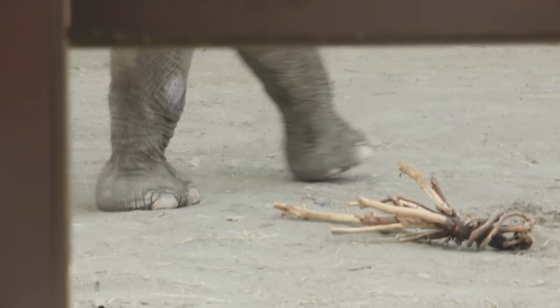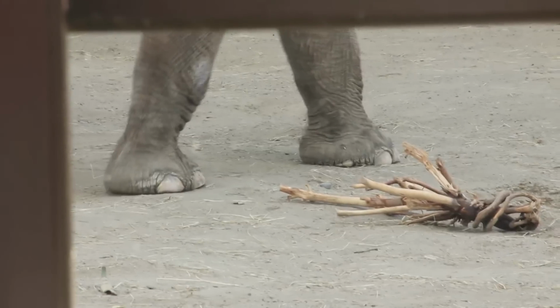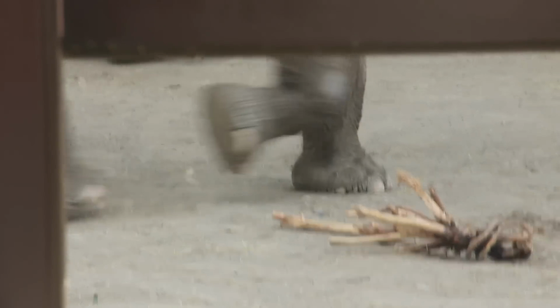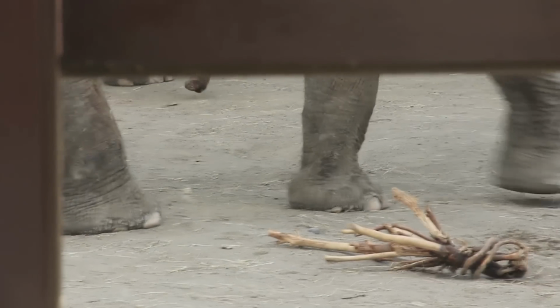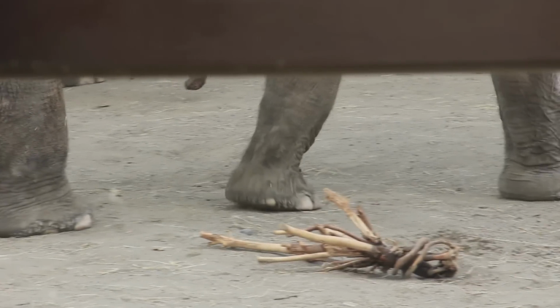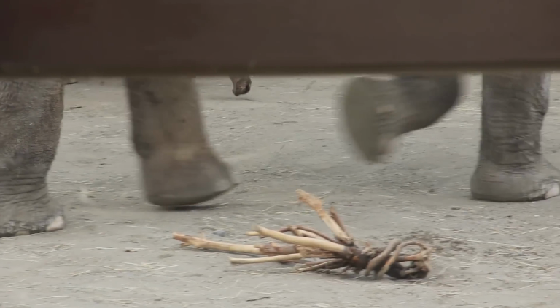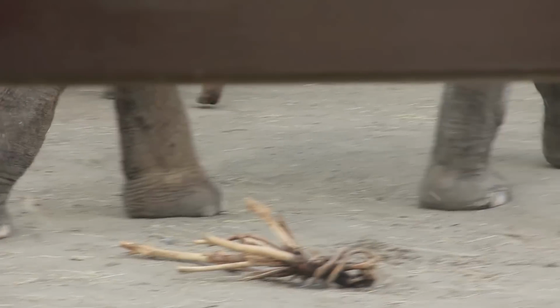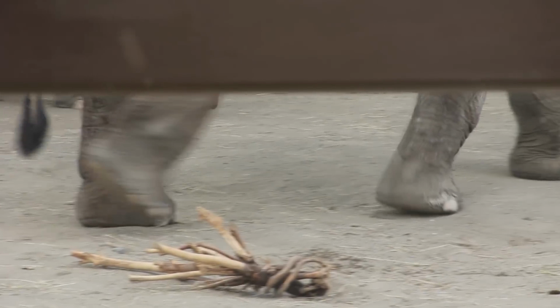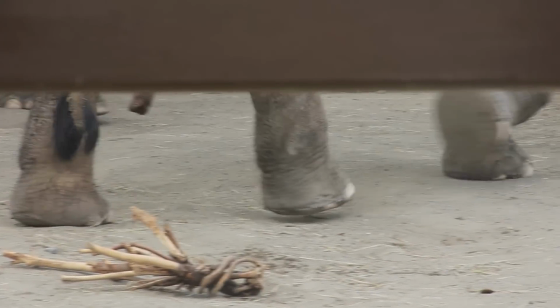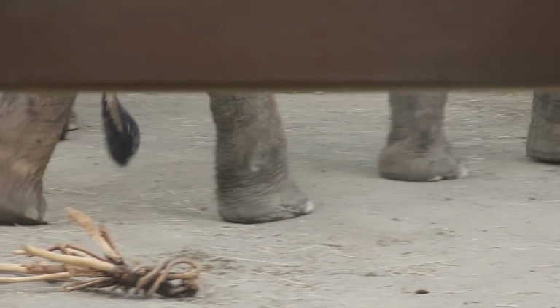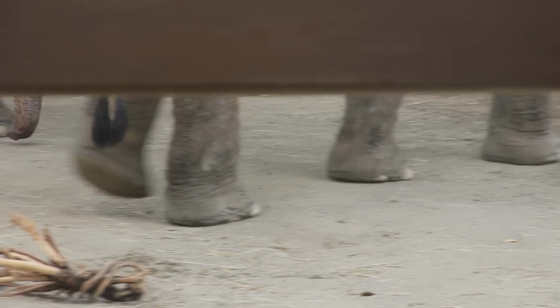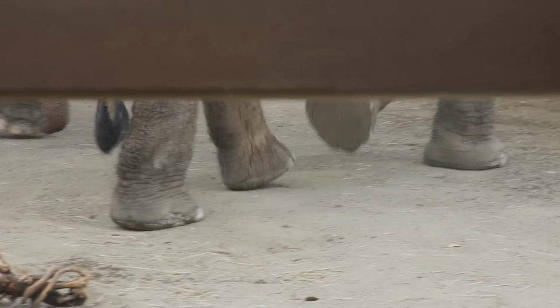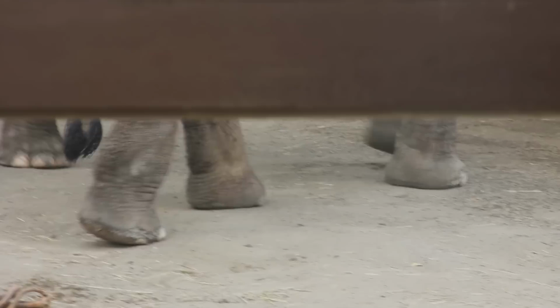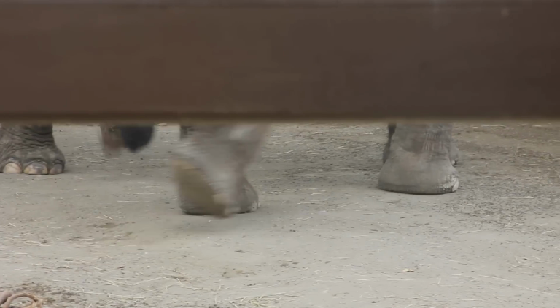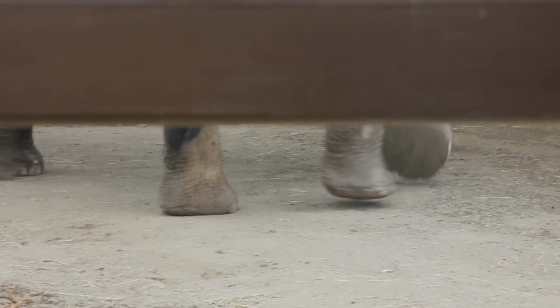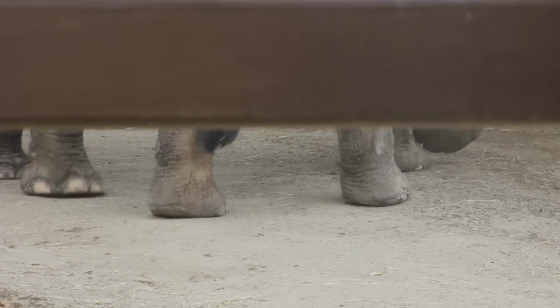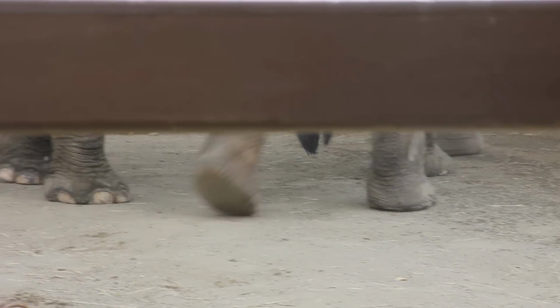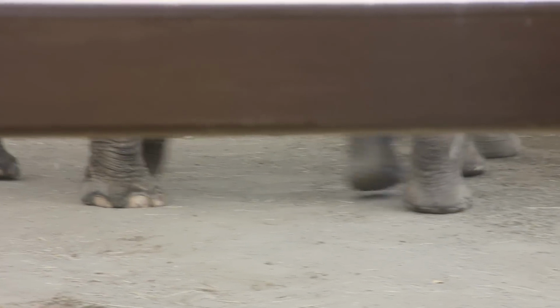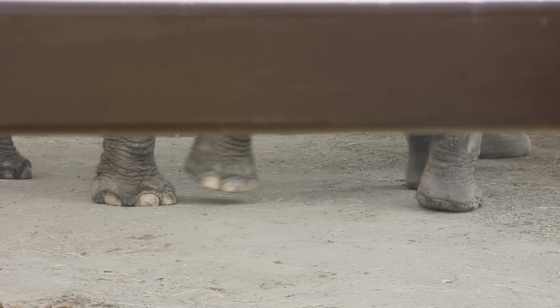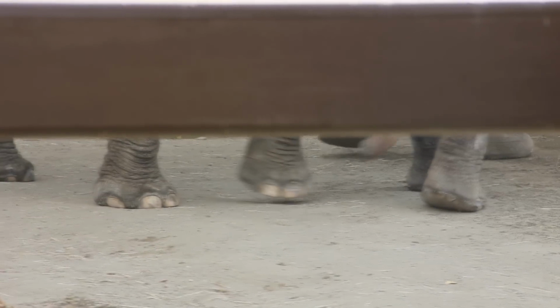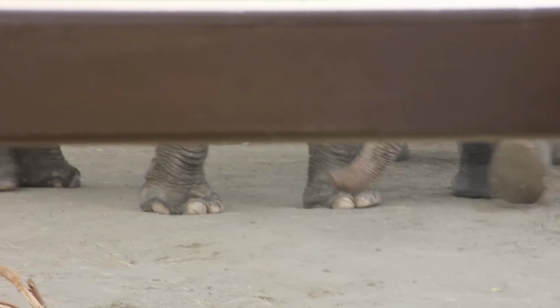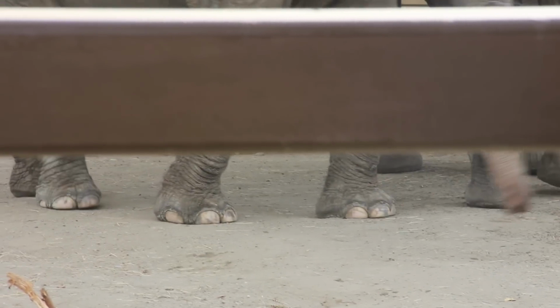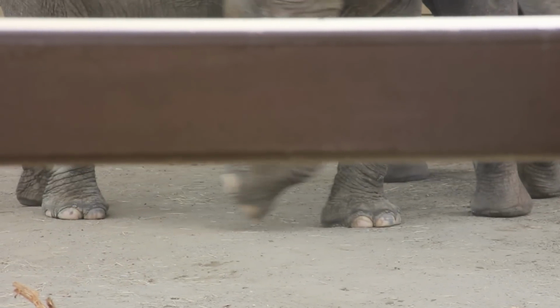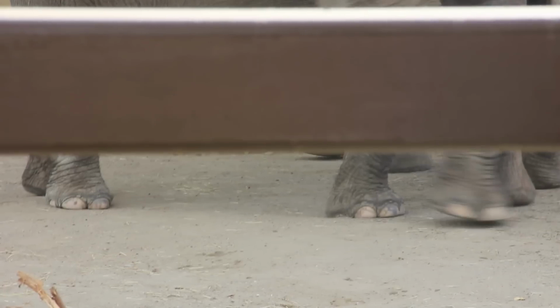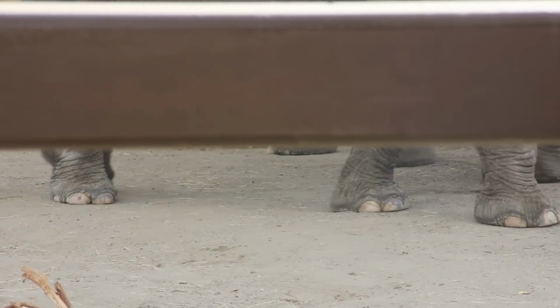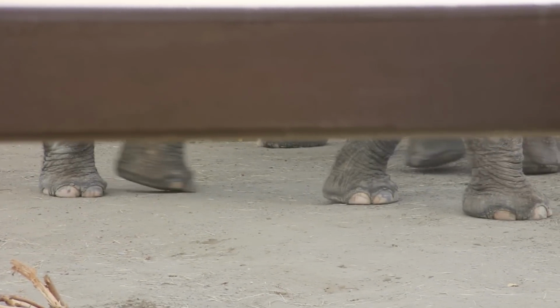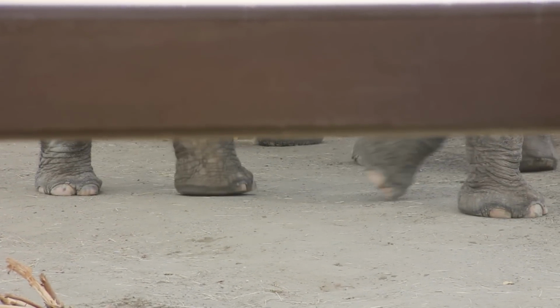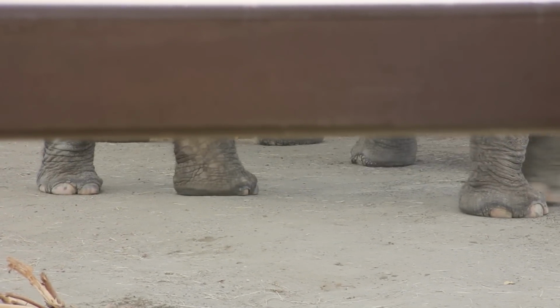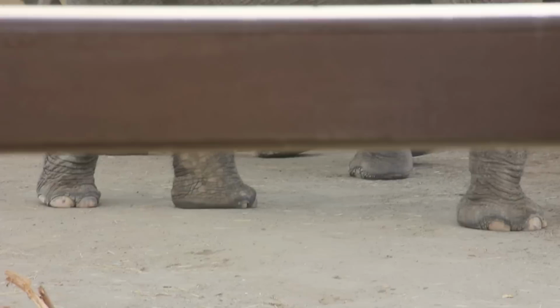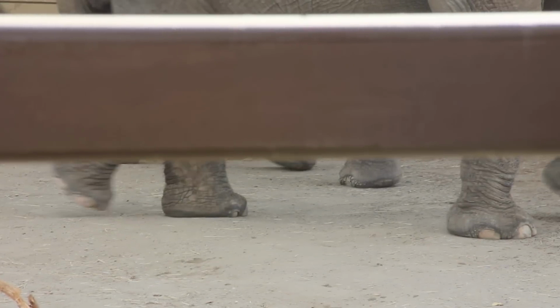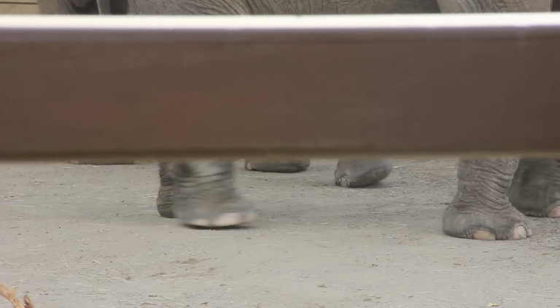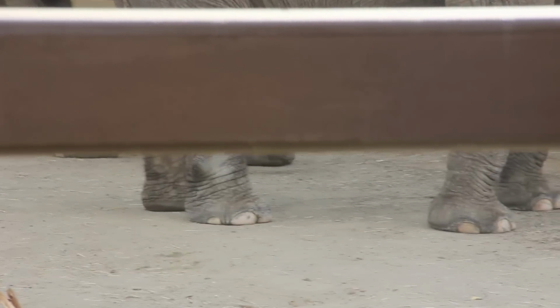Elephants walk on their toes and have pads of soft, fibrous connective tissue that cushions the weight just like shock absorbers. Their immense weight requires their big pads to absorb the weight of the elephant's huge body.